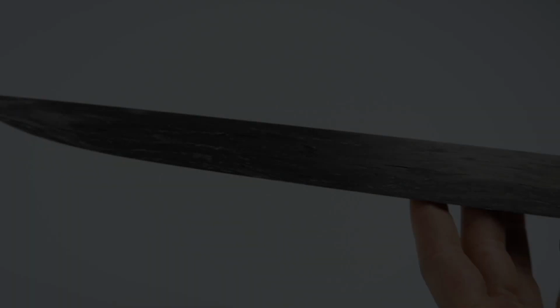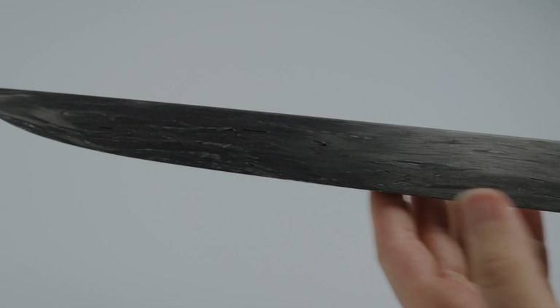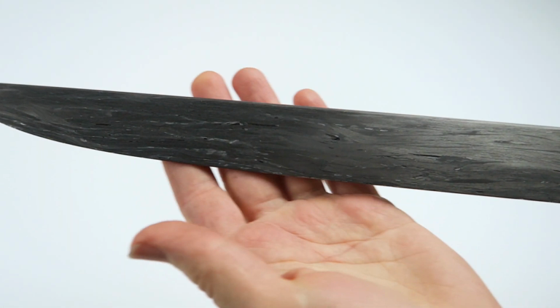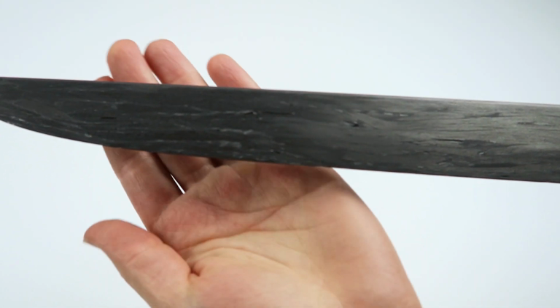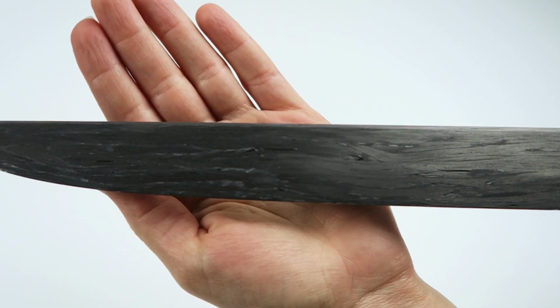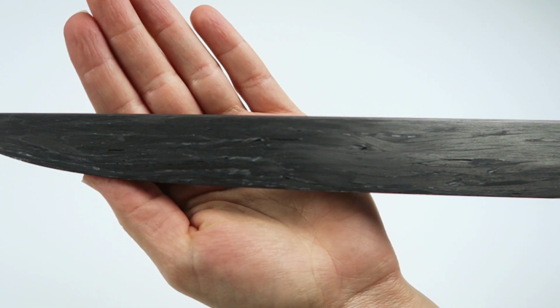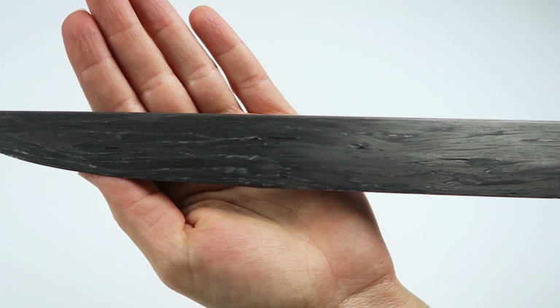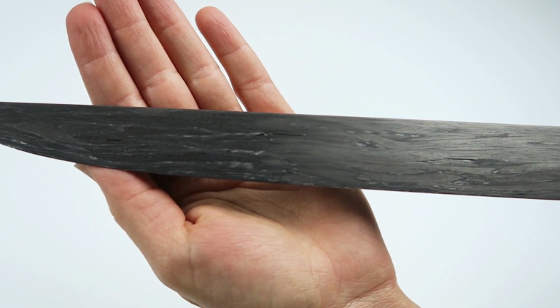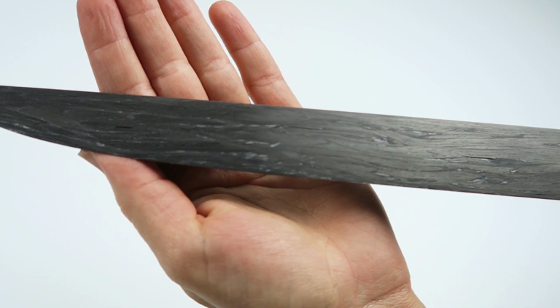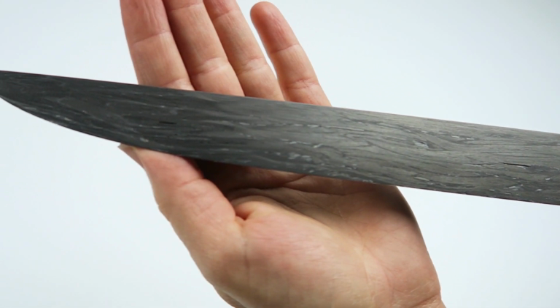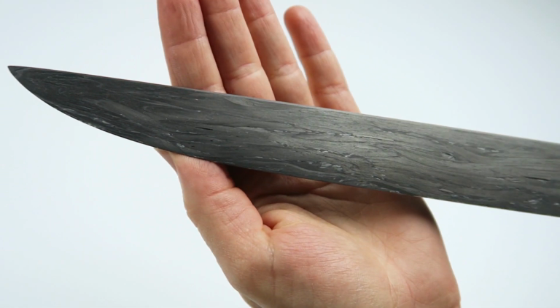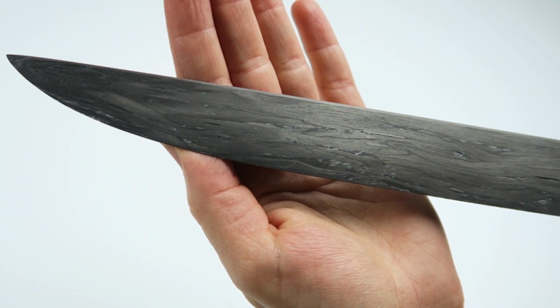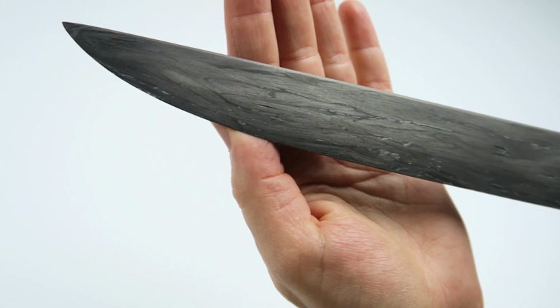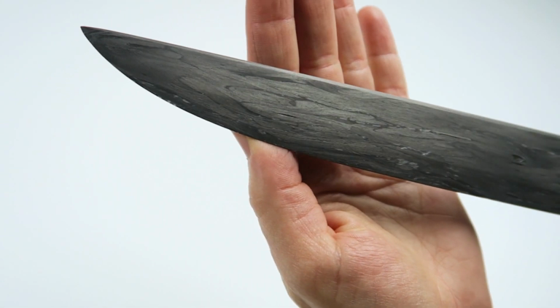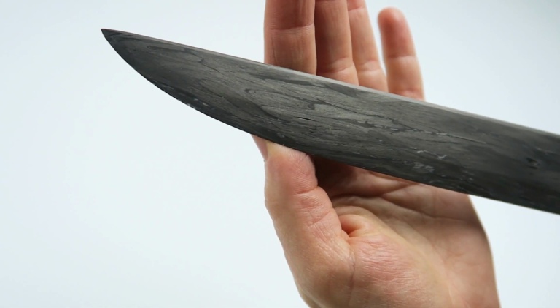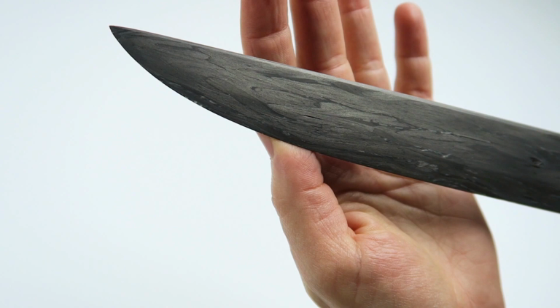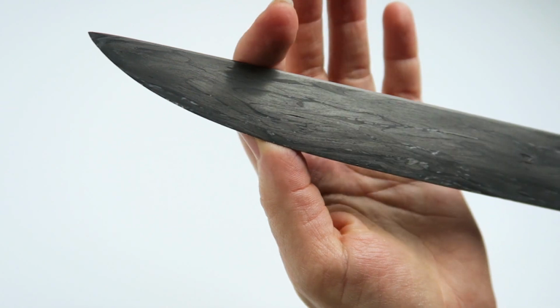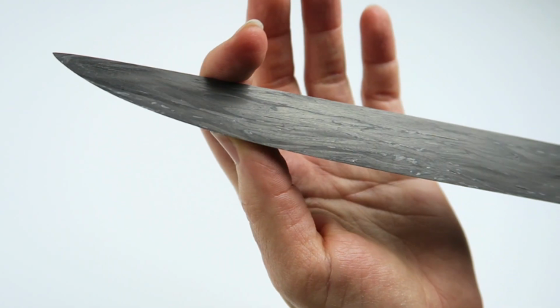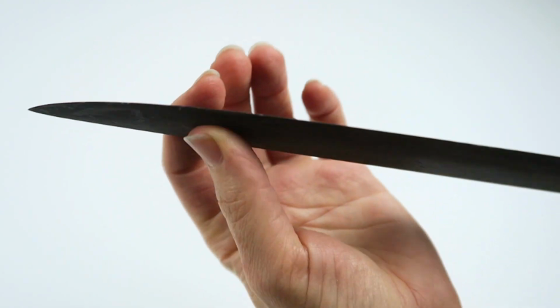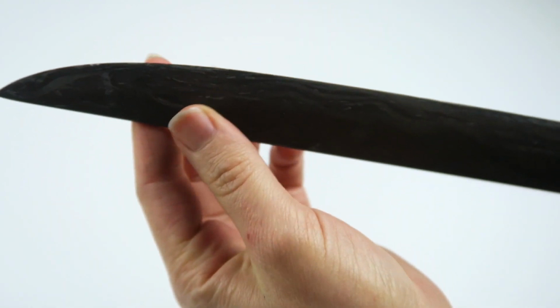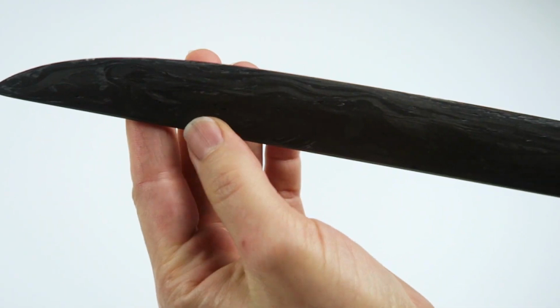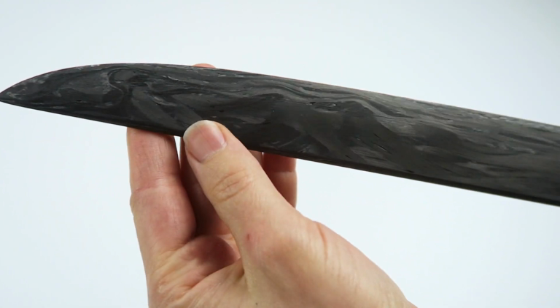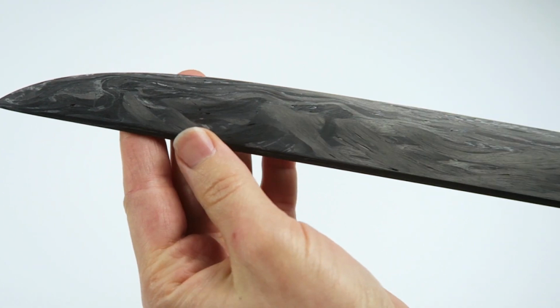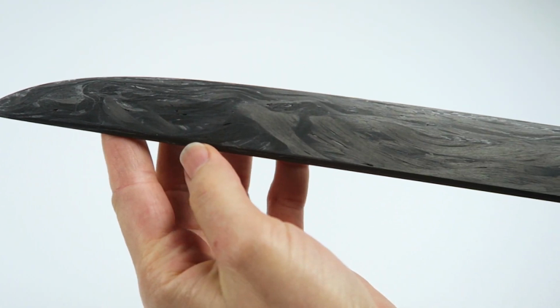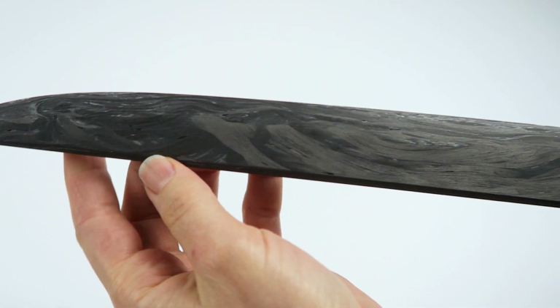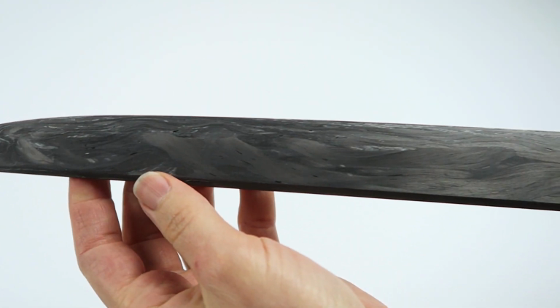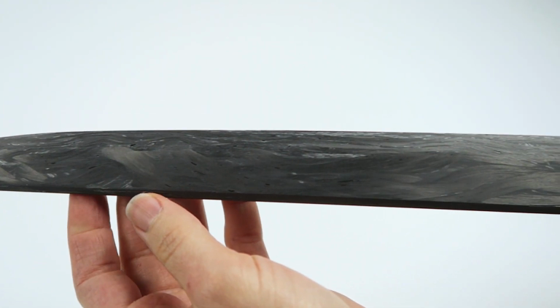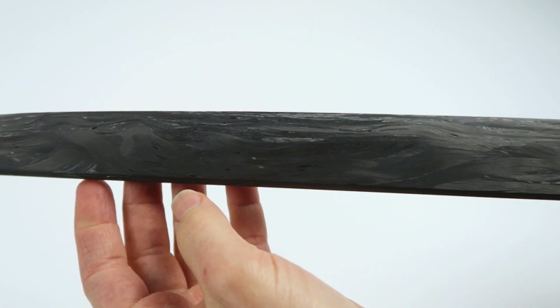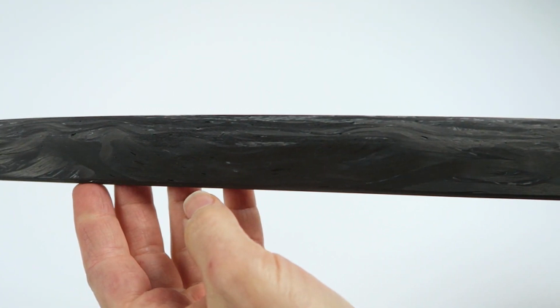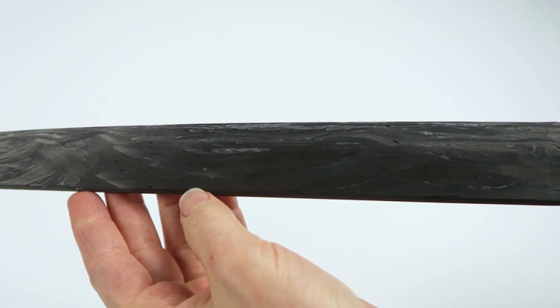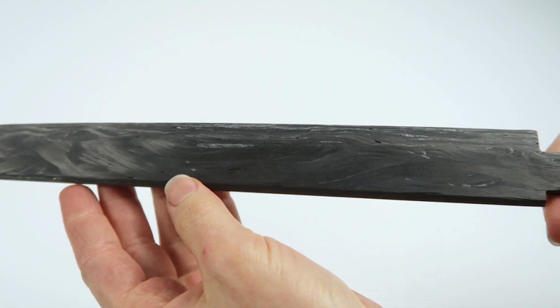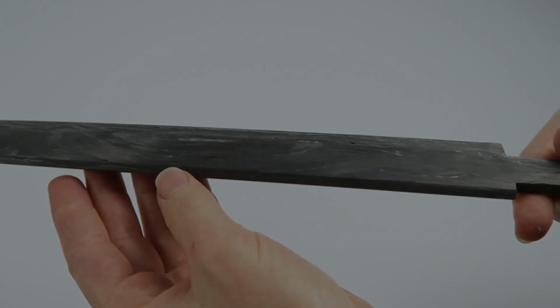This is how the raw carbon blade looks with its unique fiber pattern revealed. It still needs a final coat of resin to seal and smooth the surface.